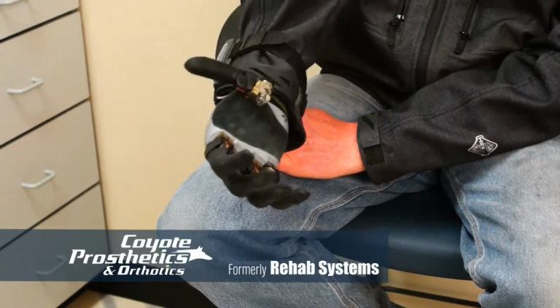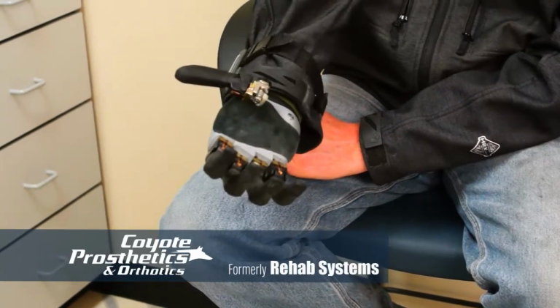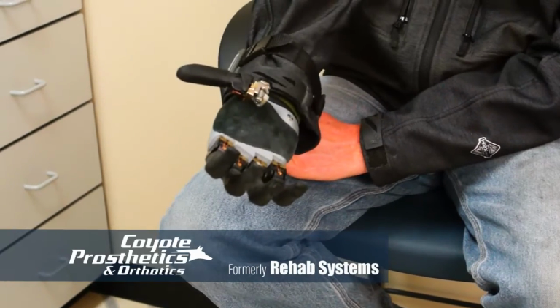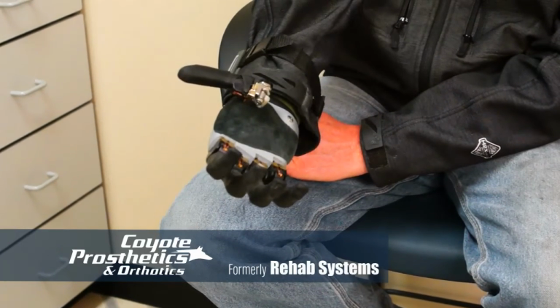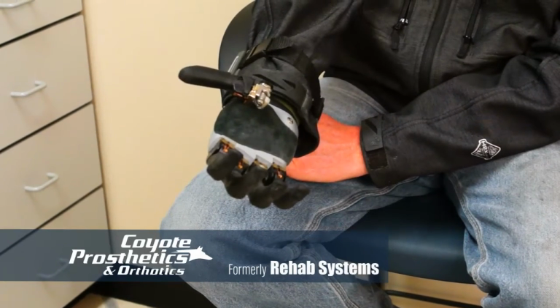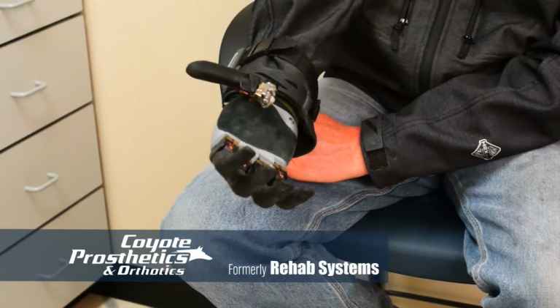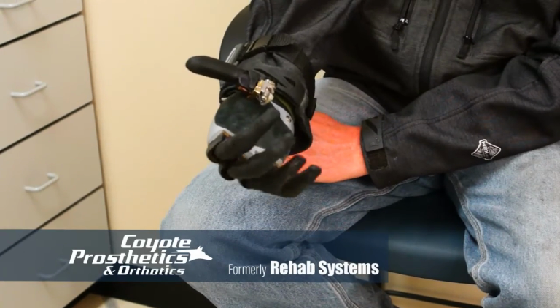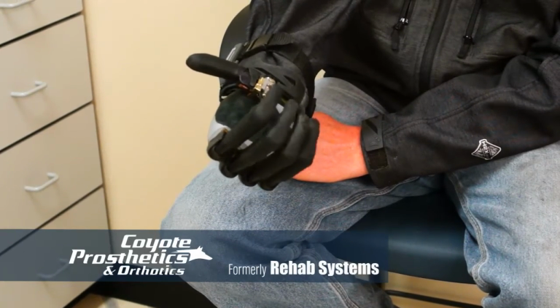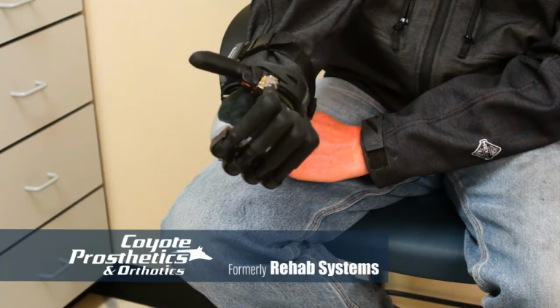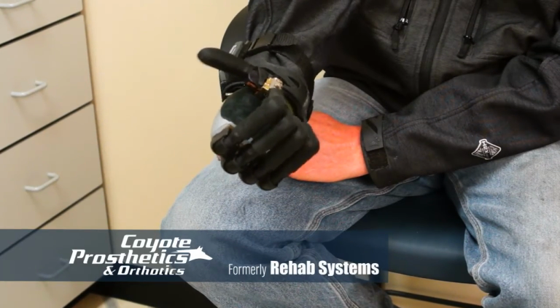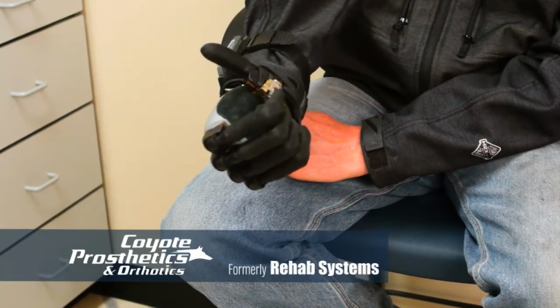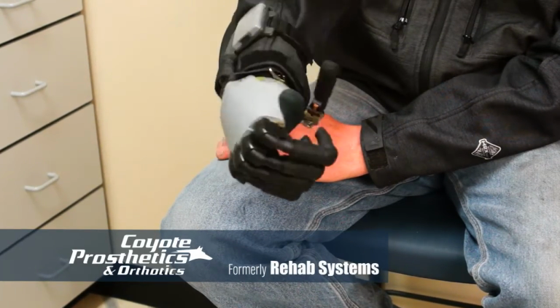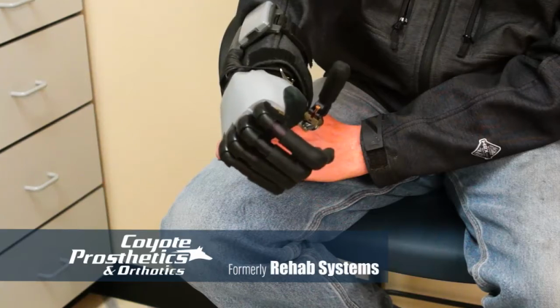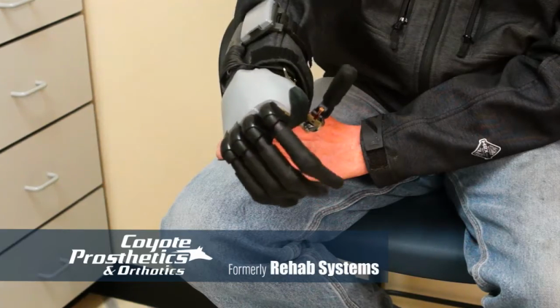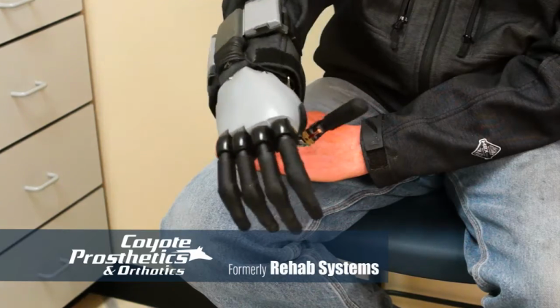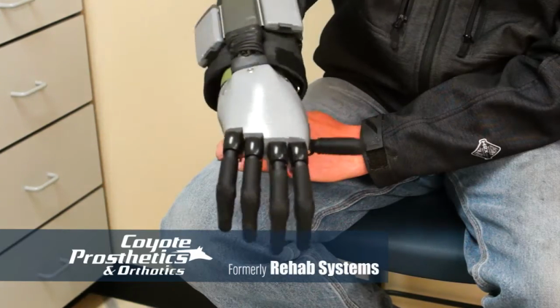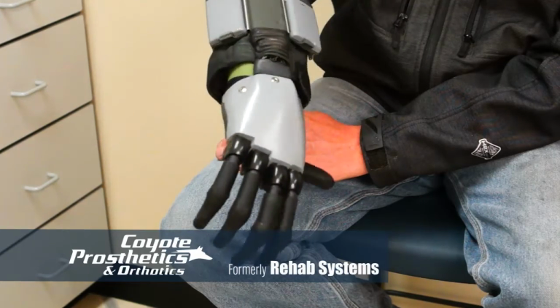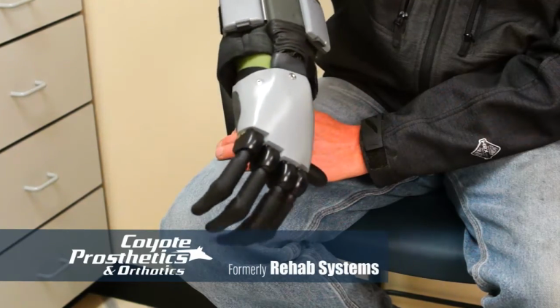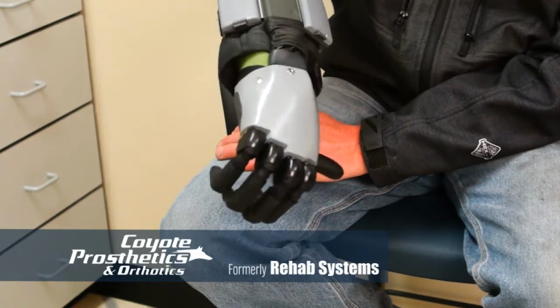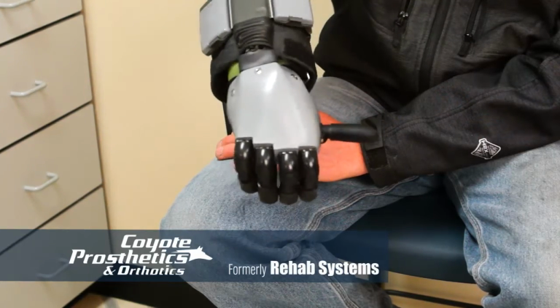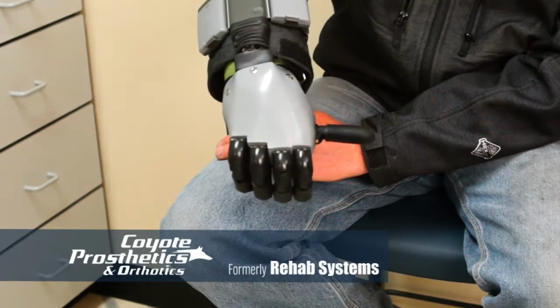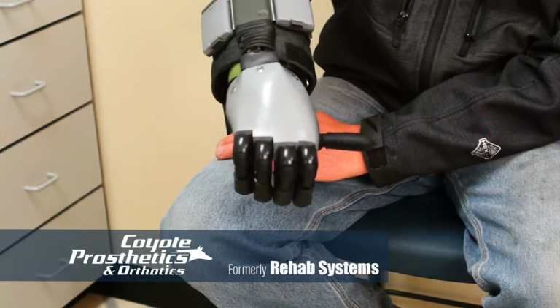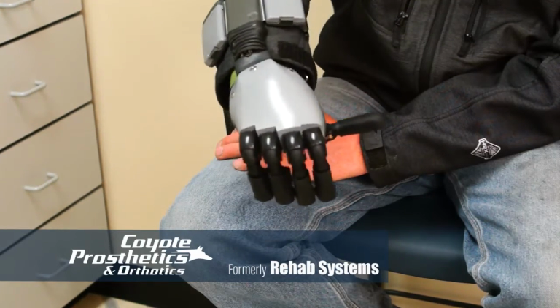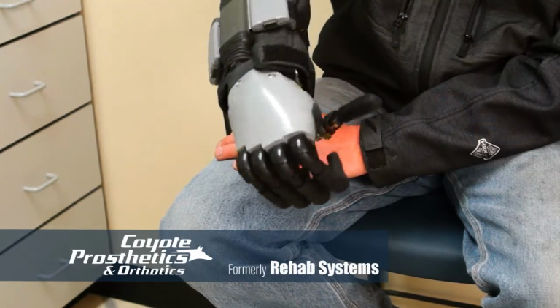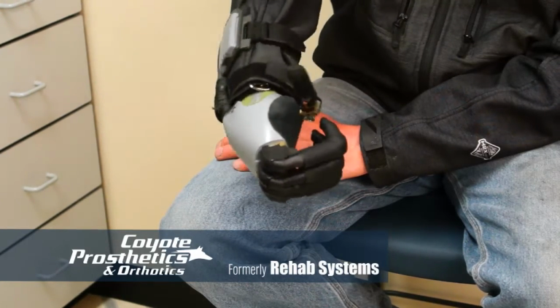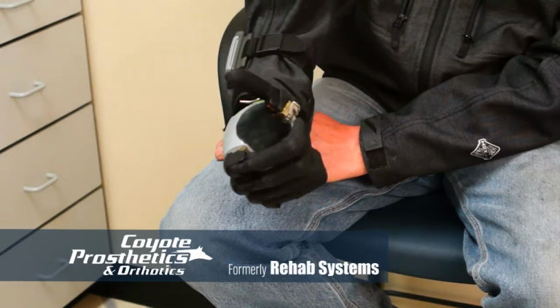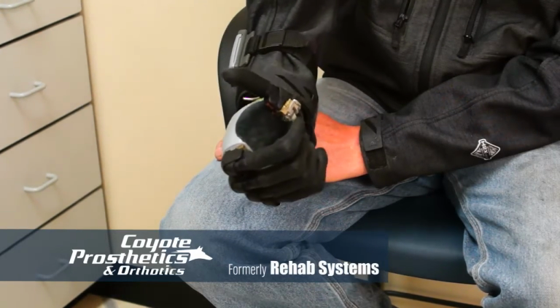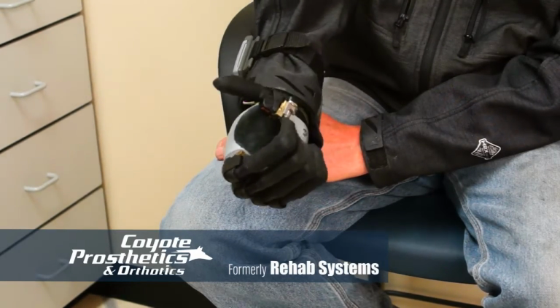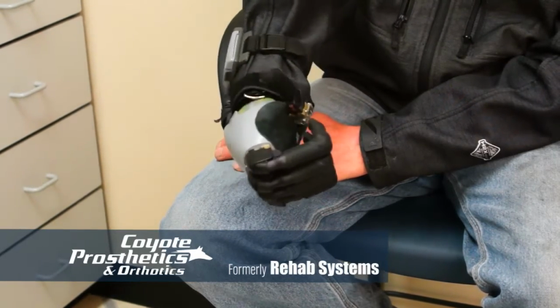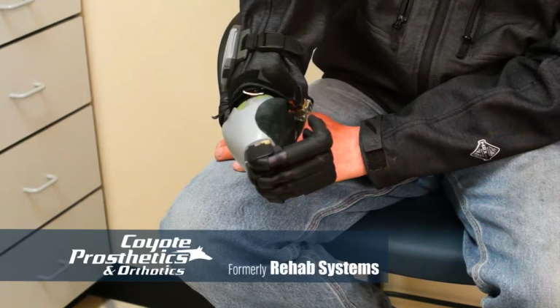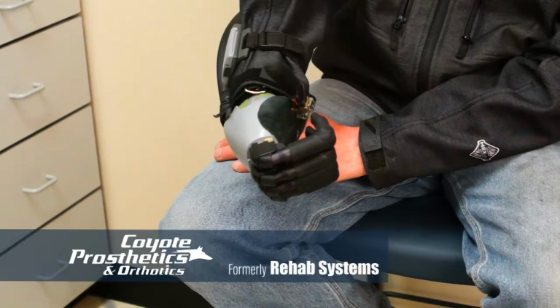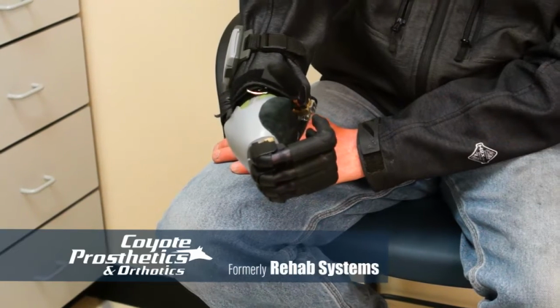I still have a short piece of my thumb and a short piece of my hand, and complete function of my wrist.